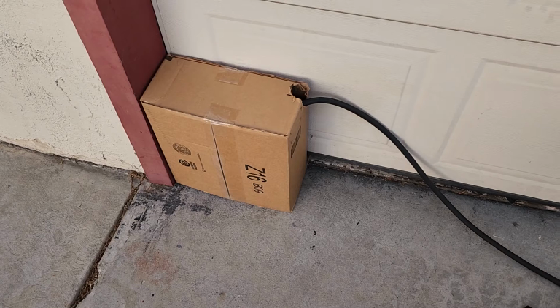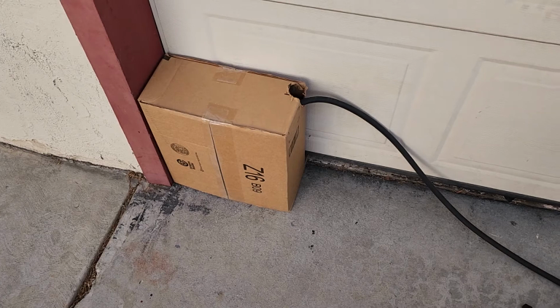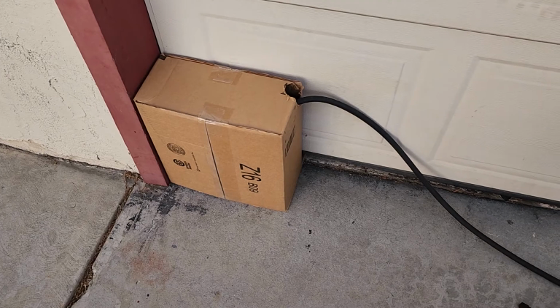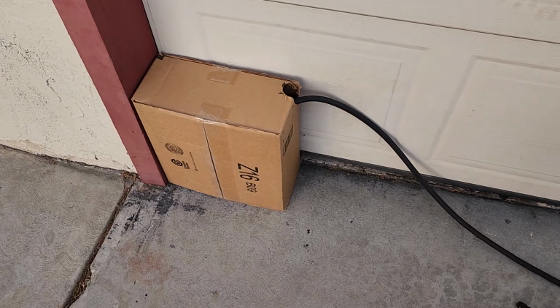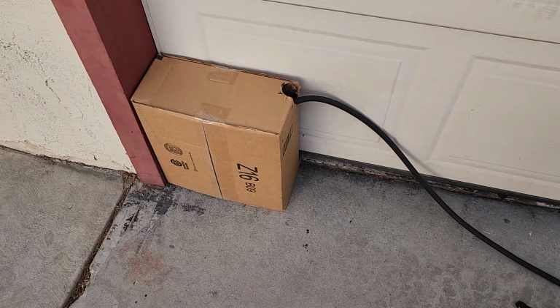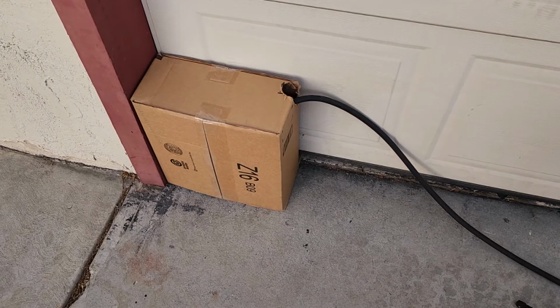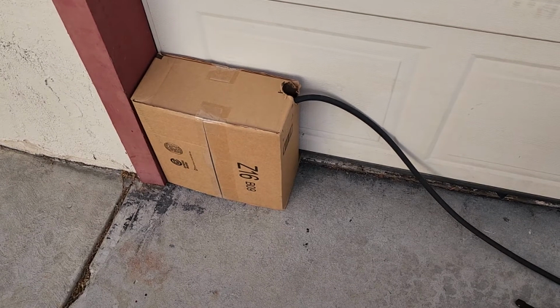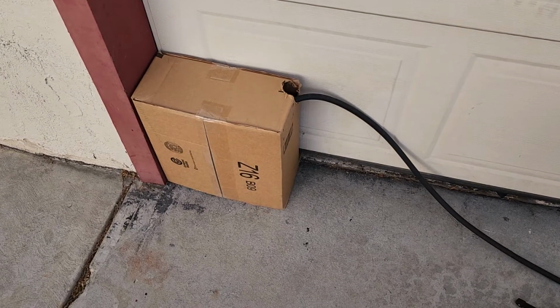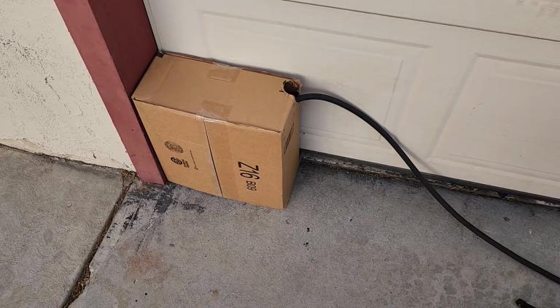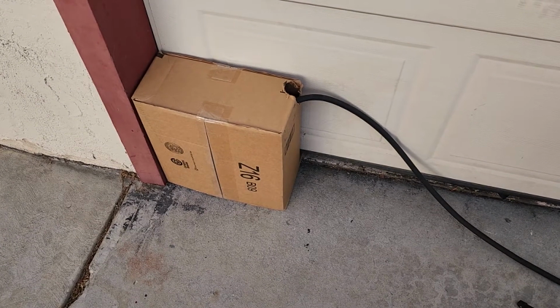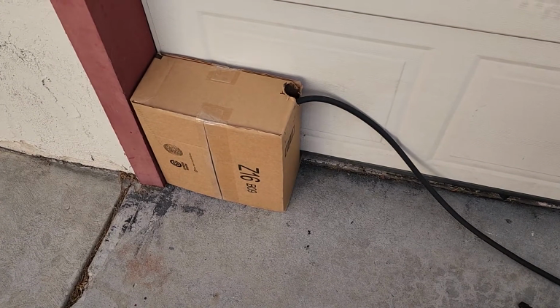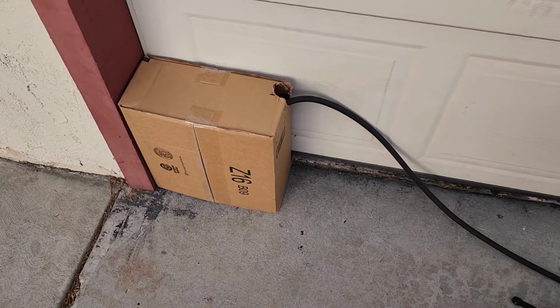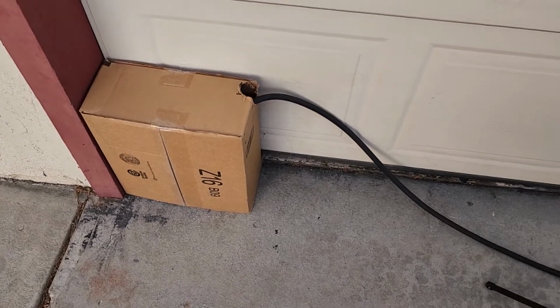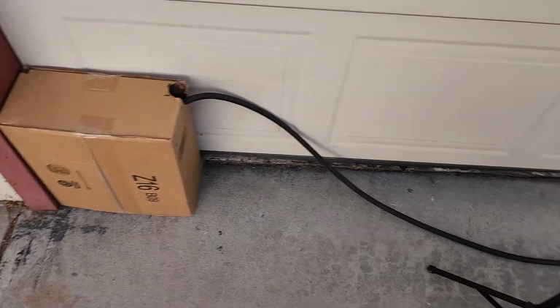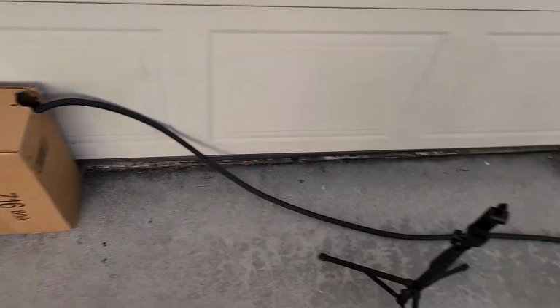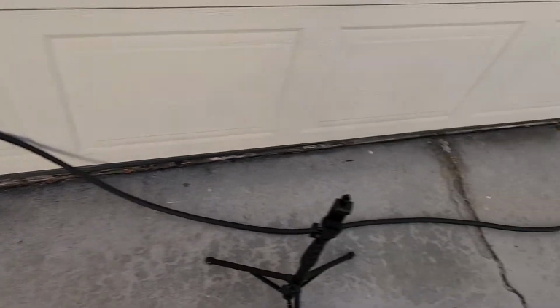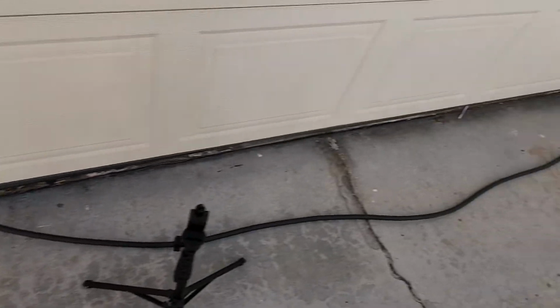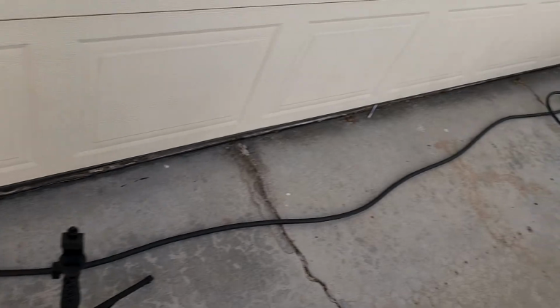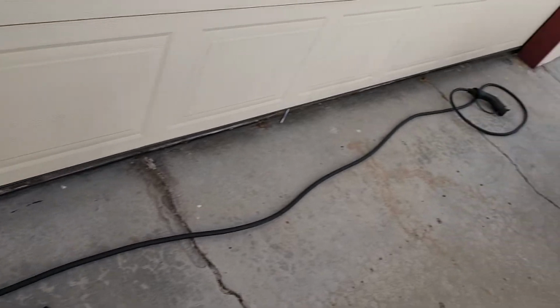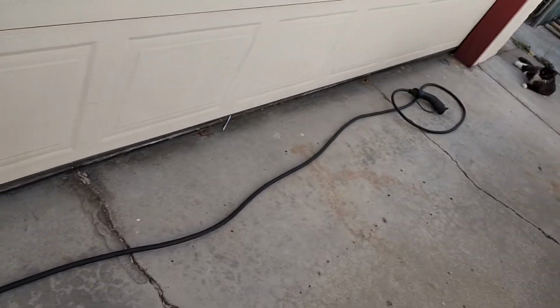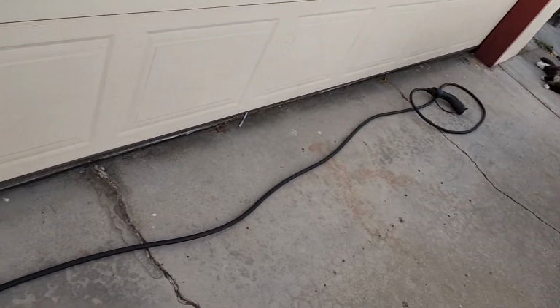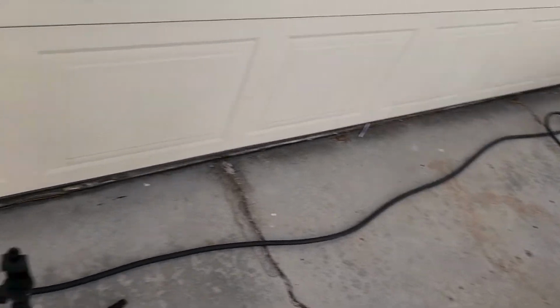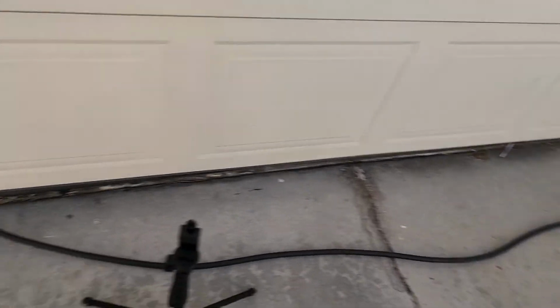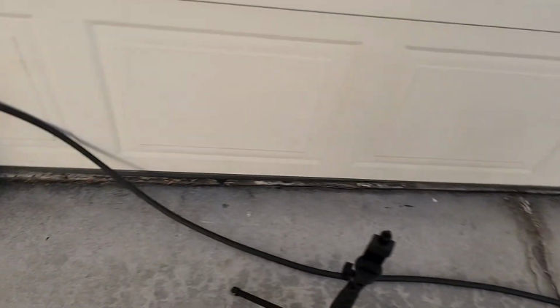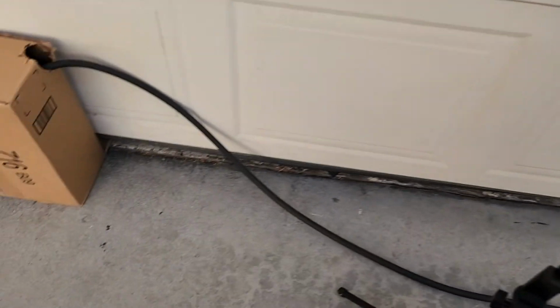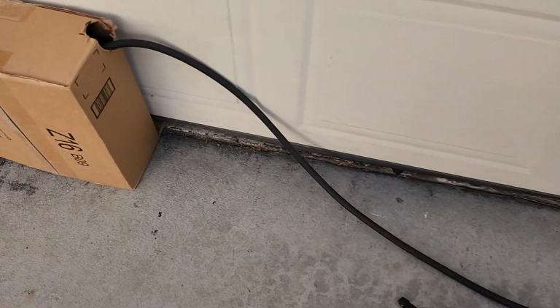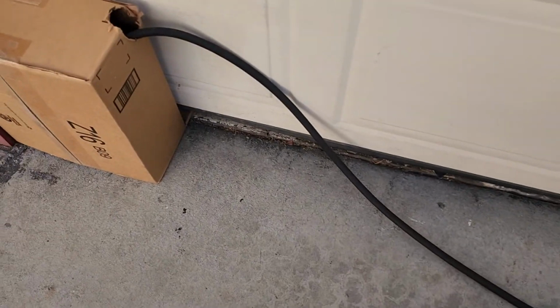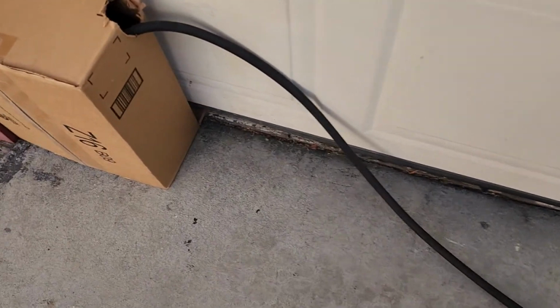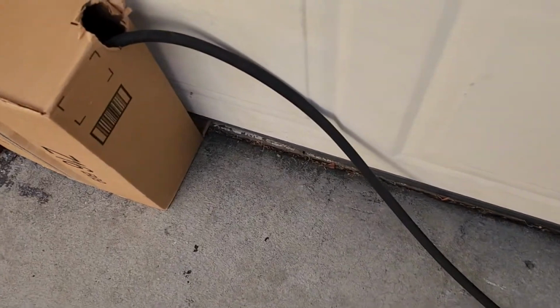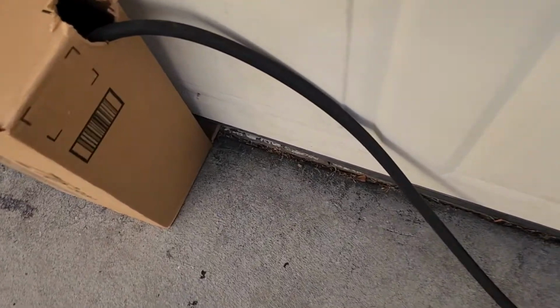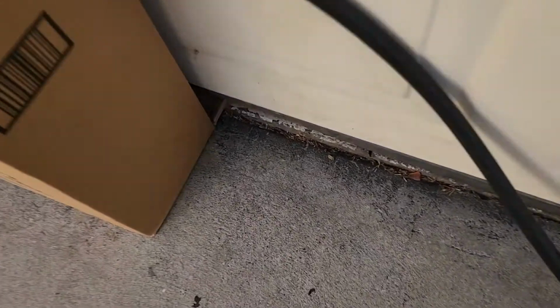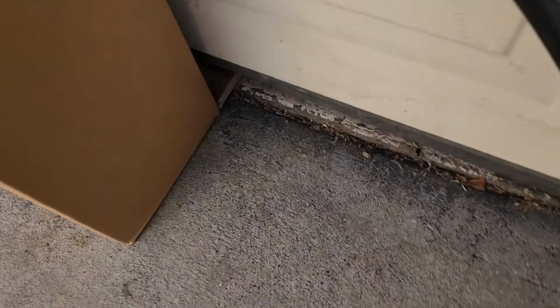Here's my car charger box version 2. You can see the cables running along there. Right now I have the garage slightly open so I can kind of show.